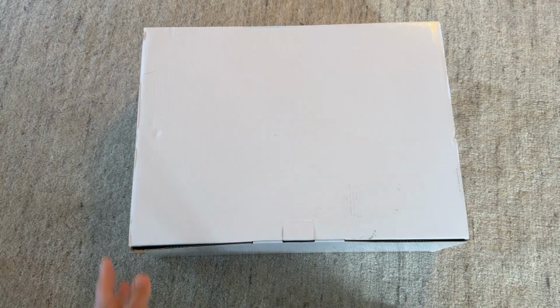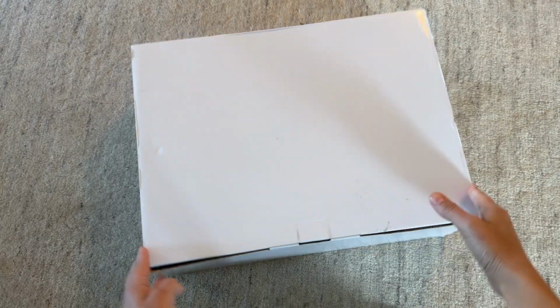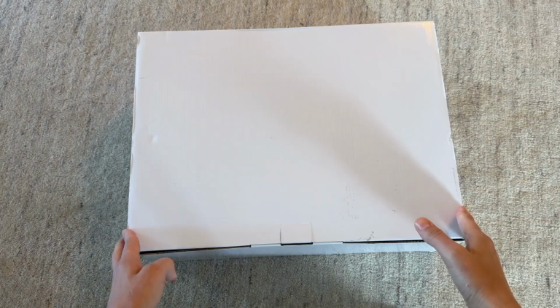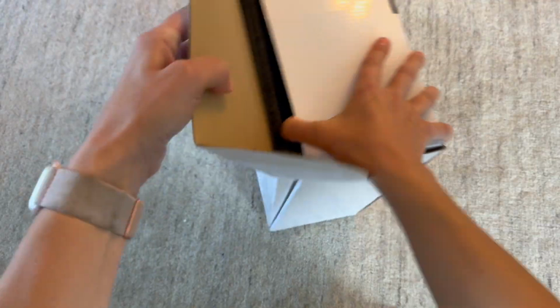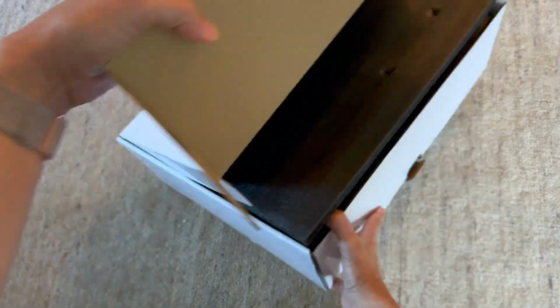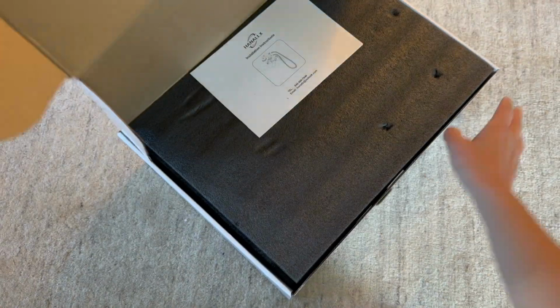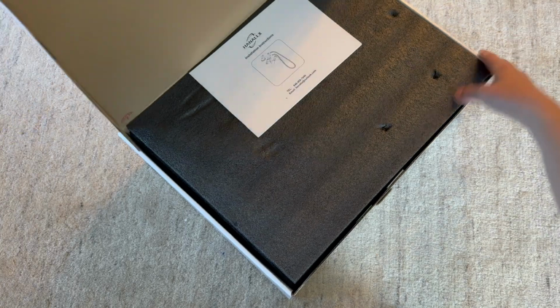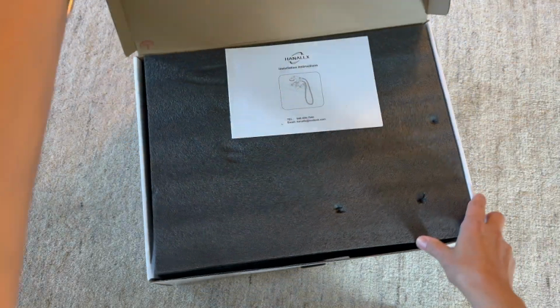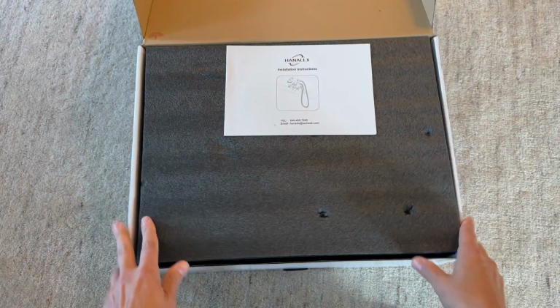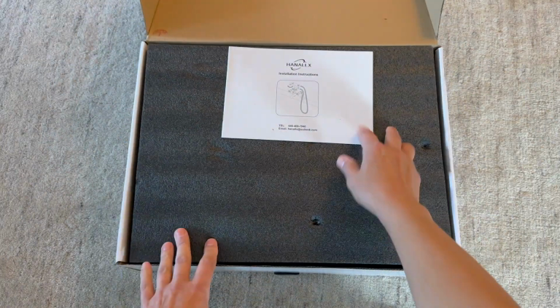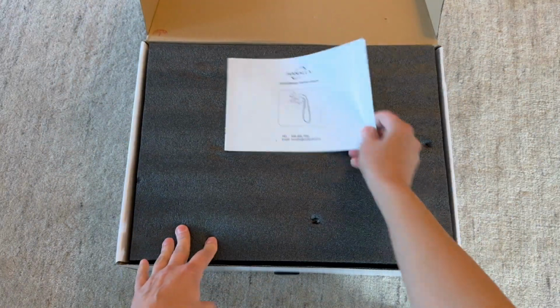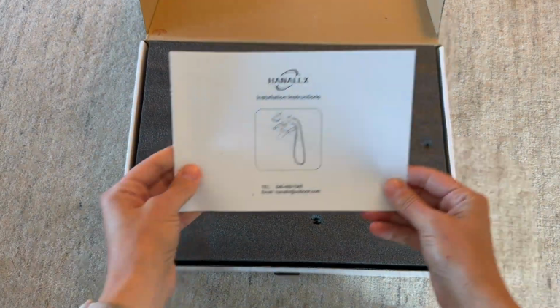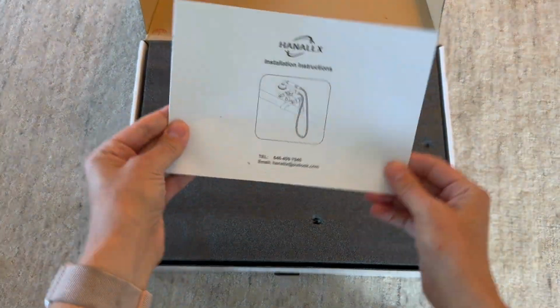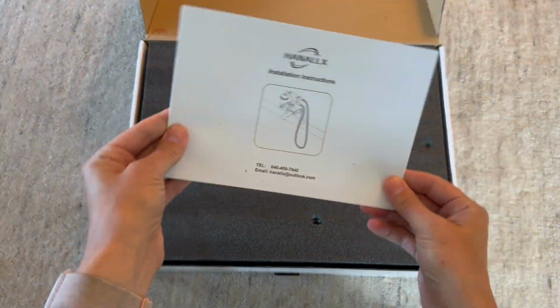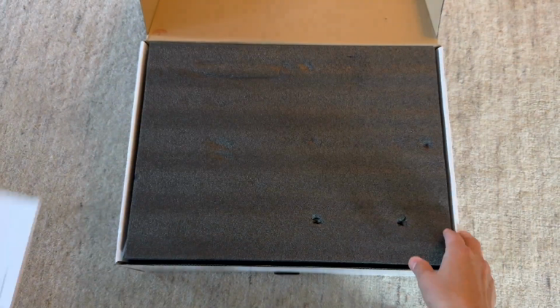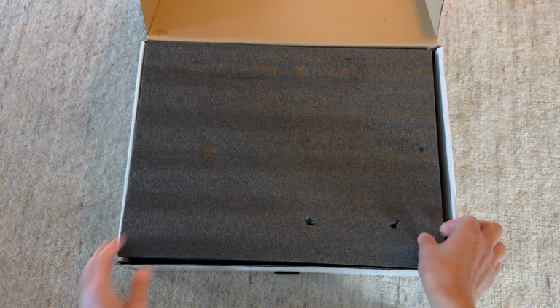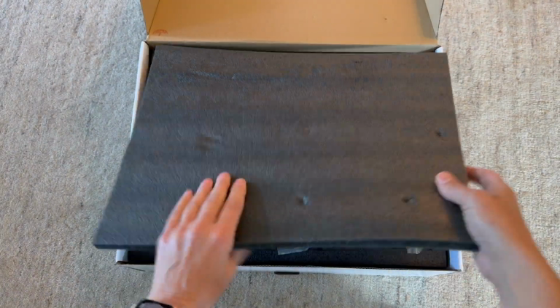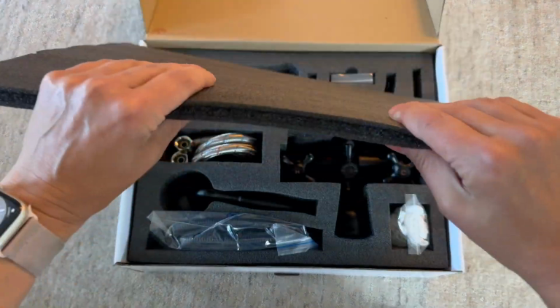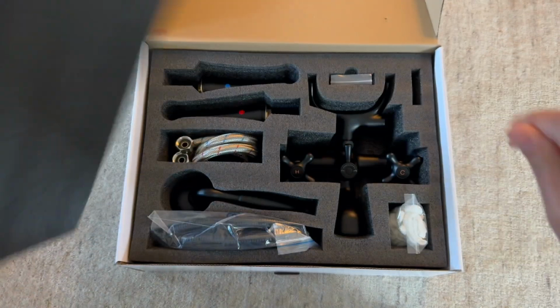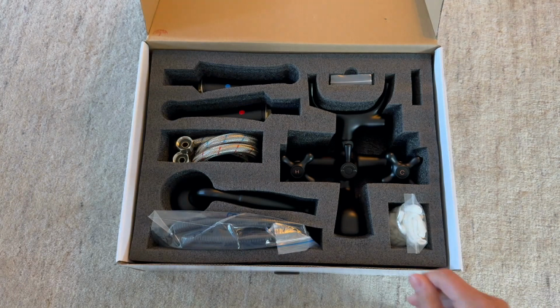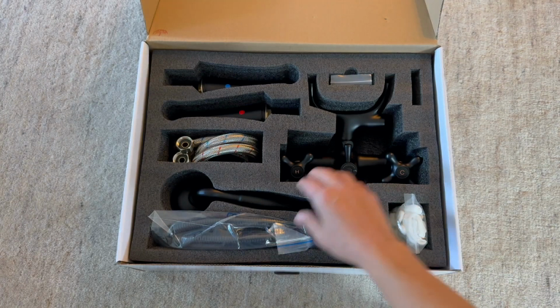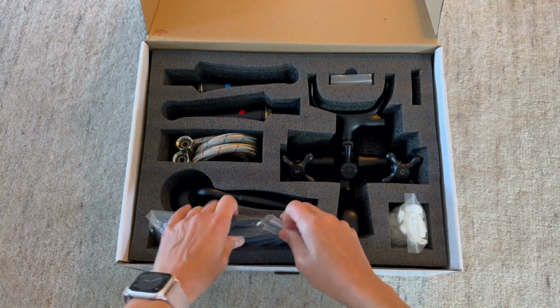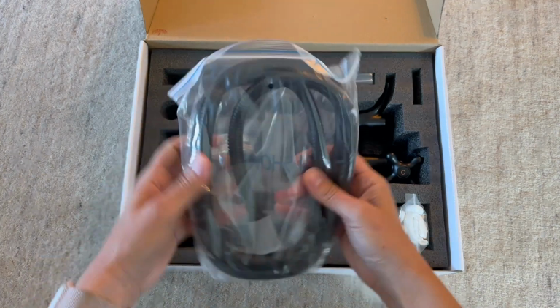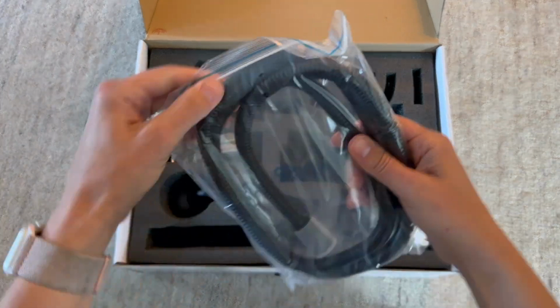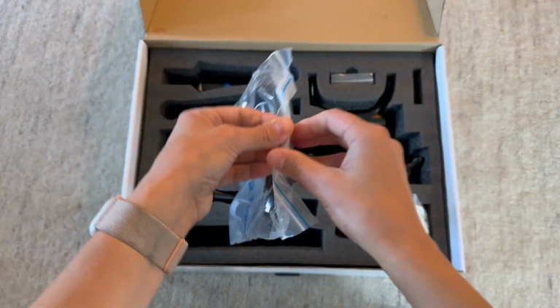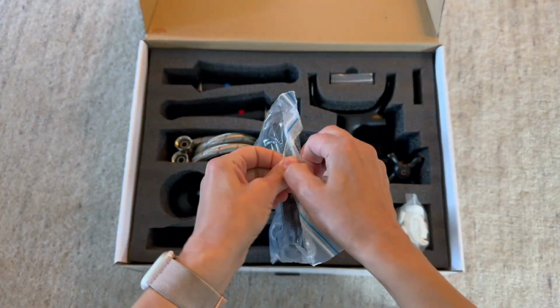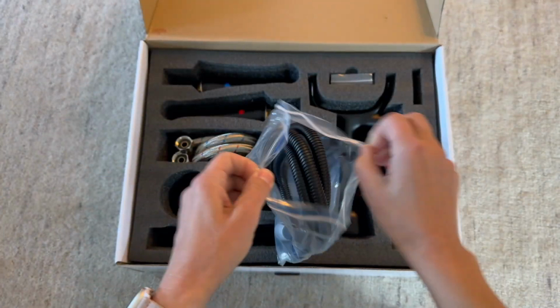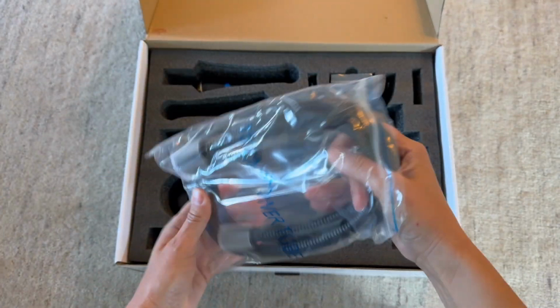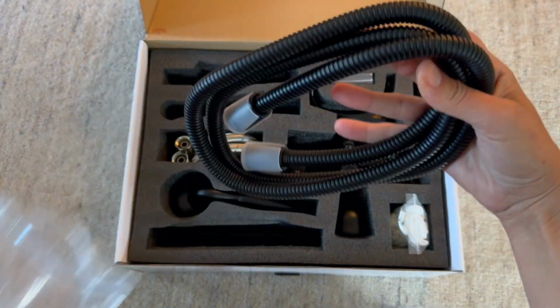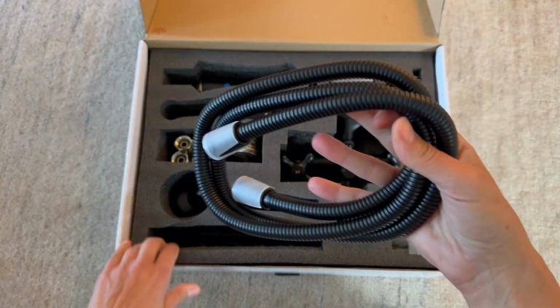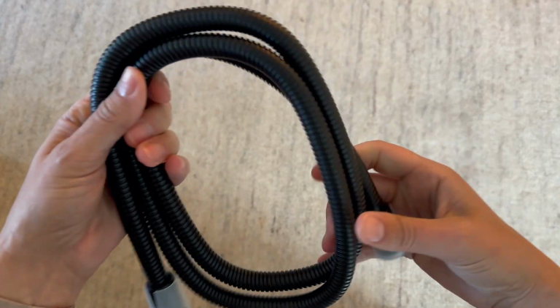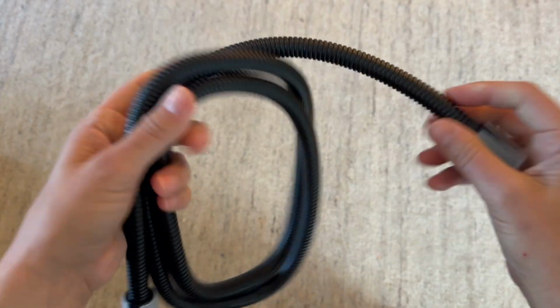This comes beautifully packaged and it is not going to break. It is in this really thick foam. Everything is packaged beautifully.